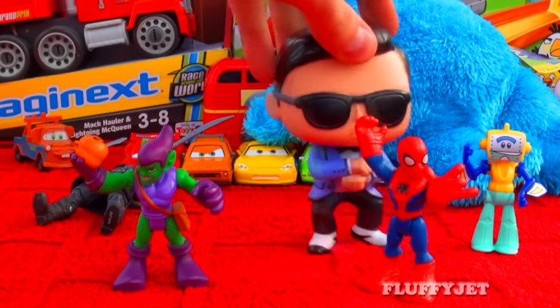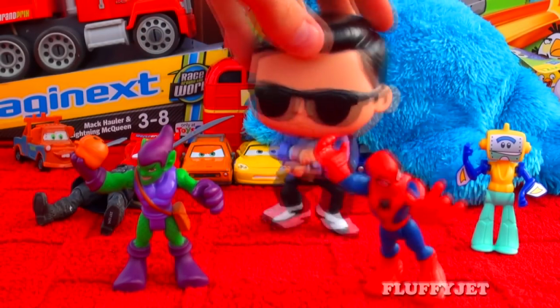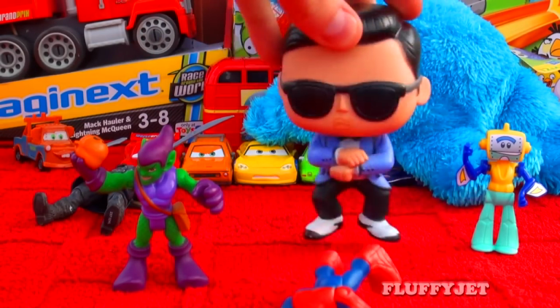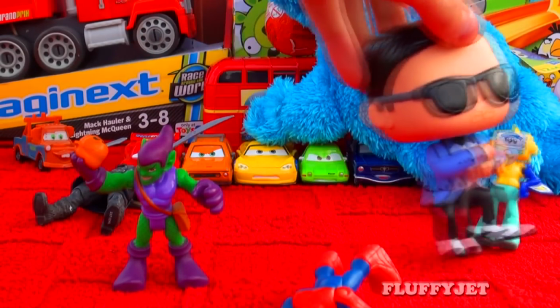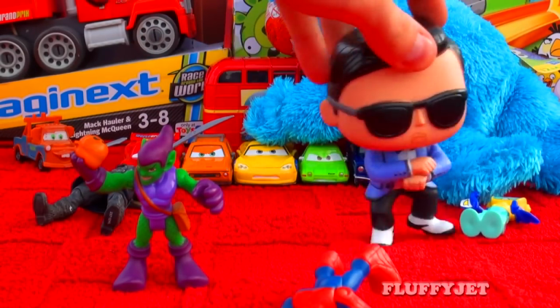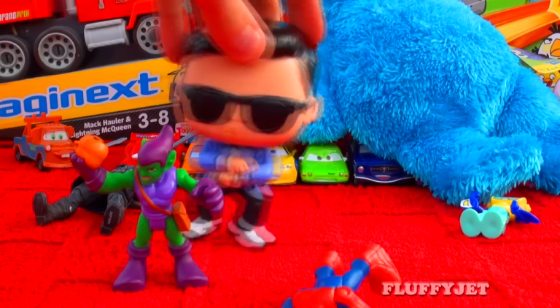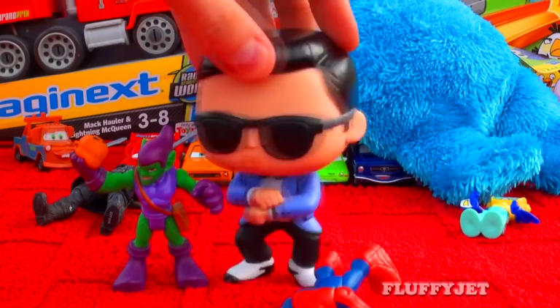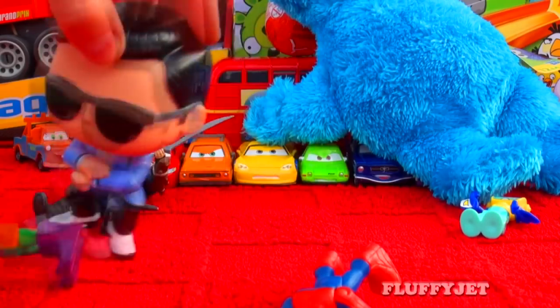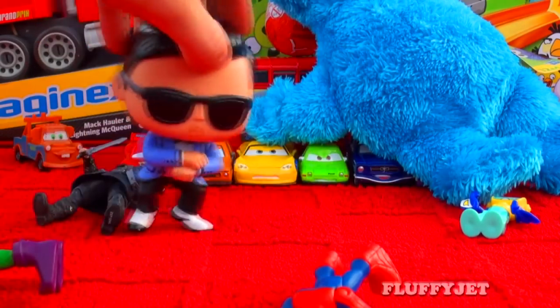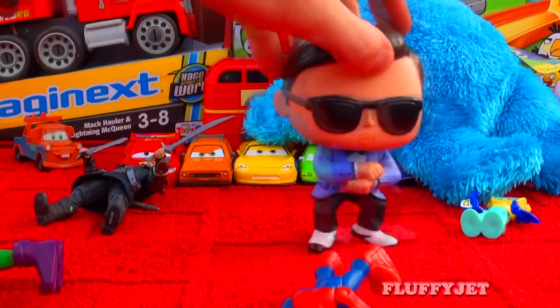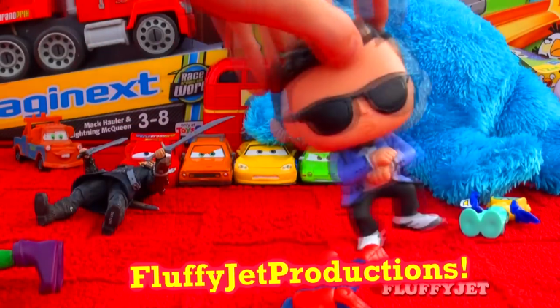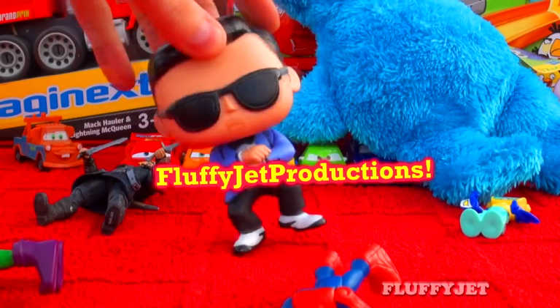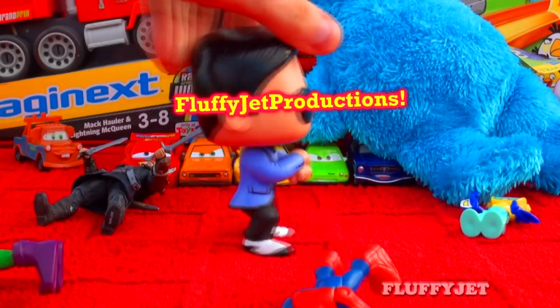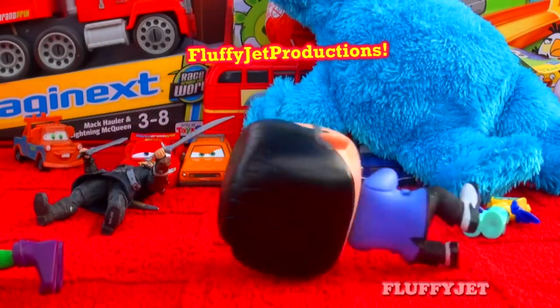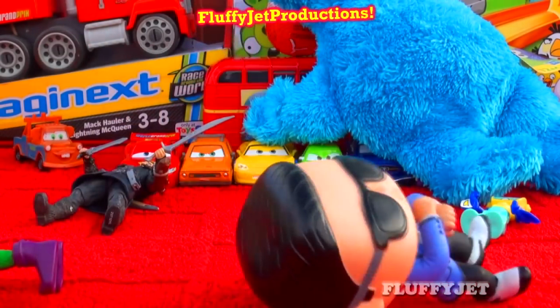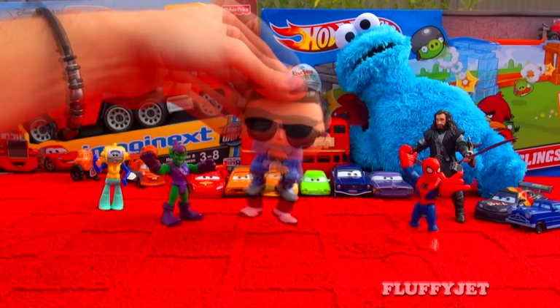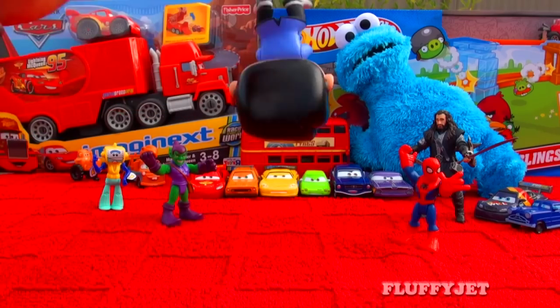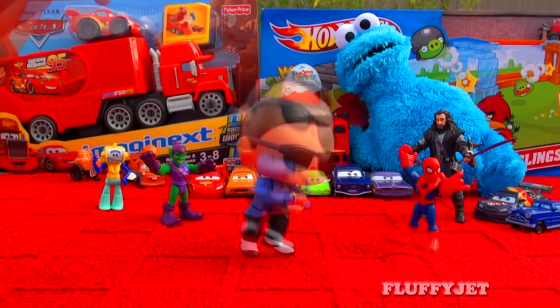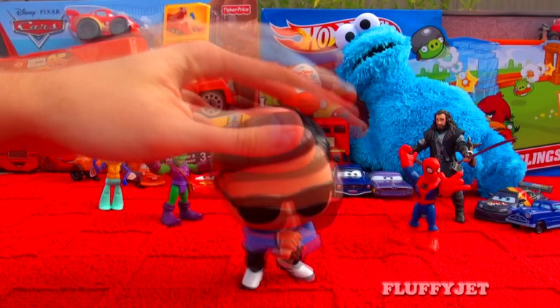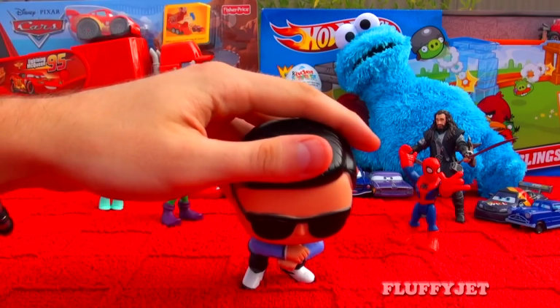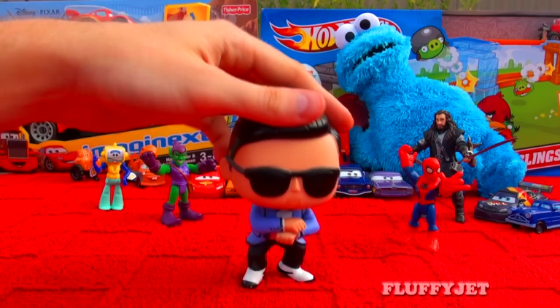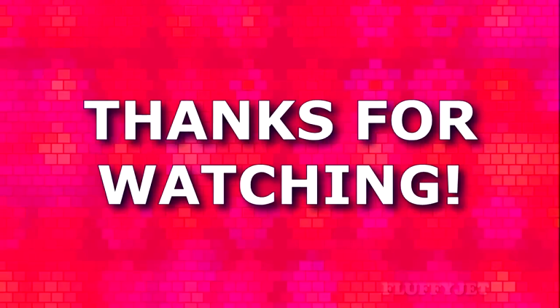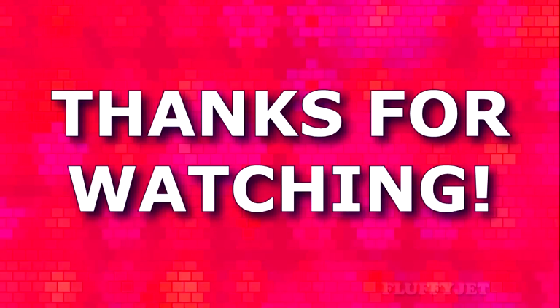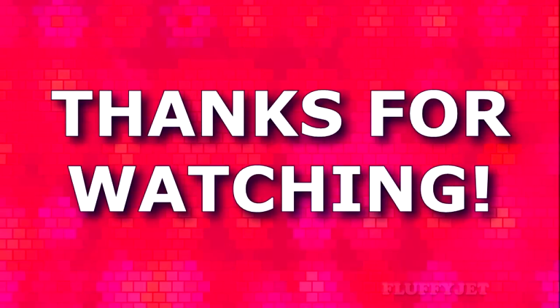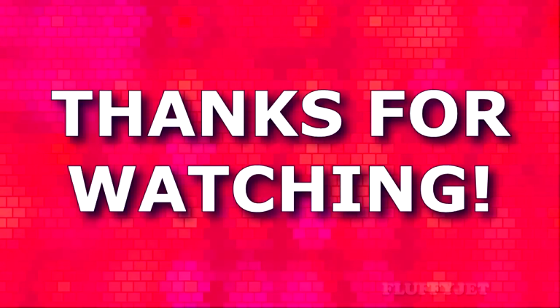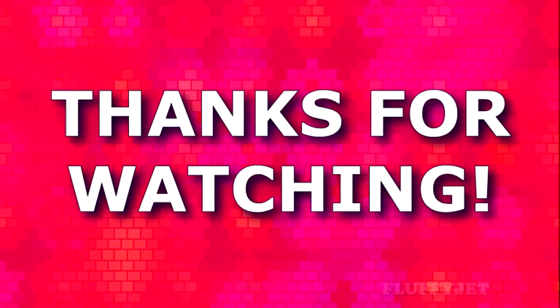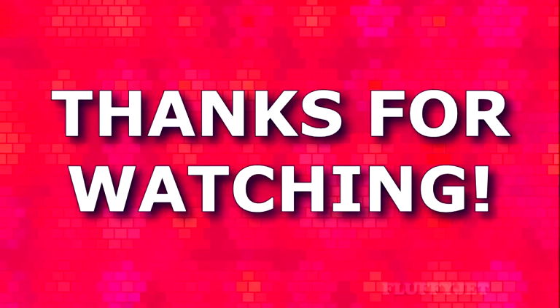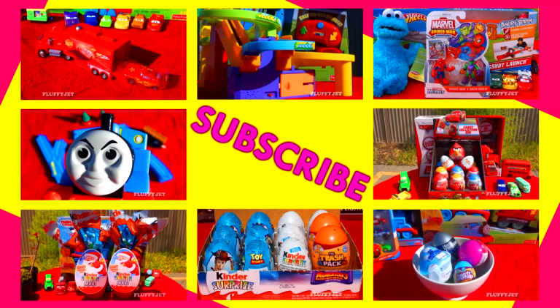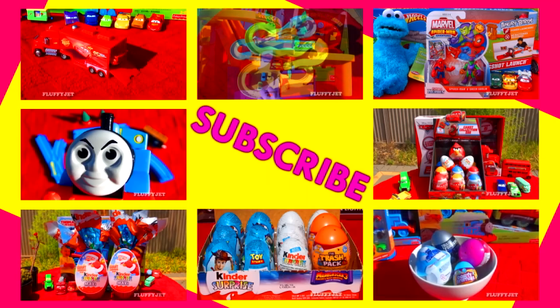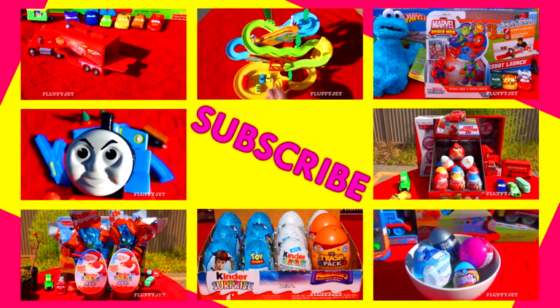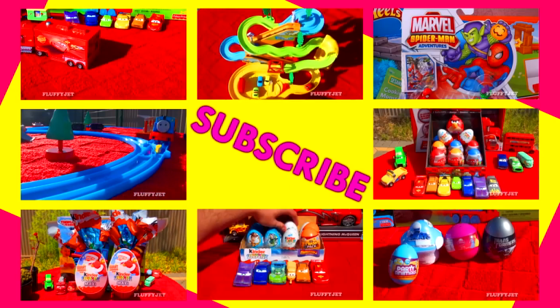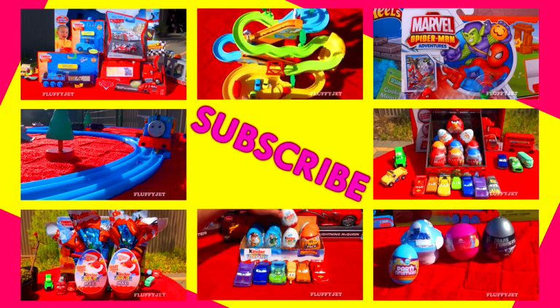Please don't forget to leave a suggestion, rate, favourite, share, subscribe and comment, and all that other fantastic stuff. We'll see you next time.